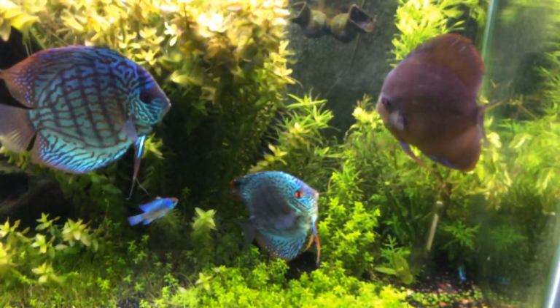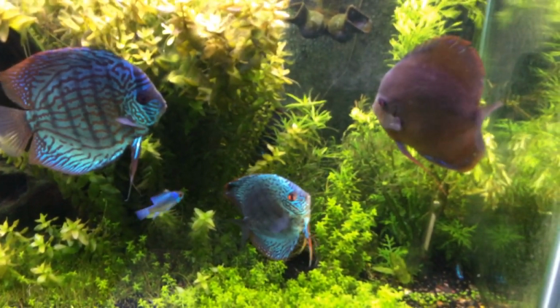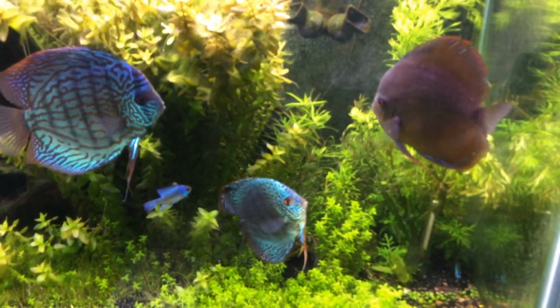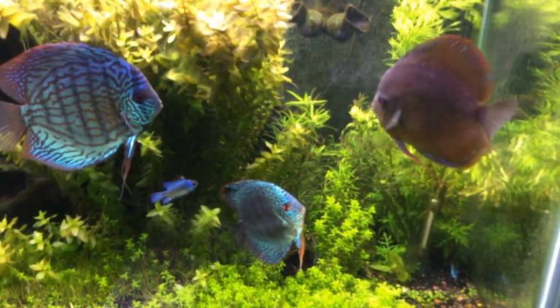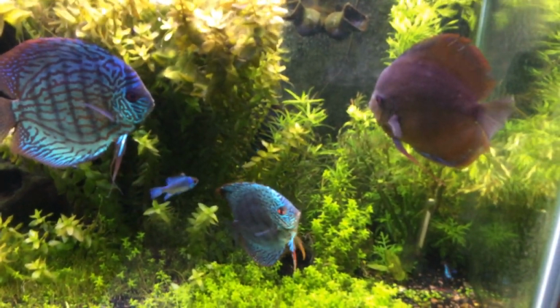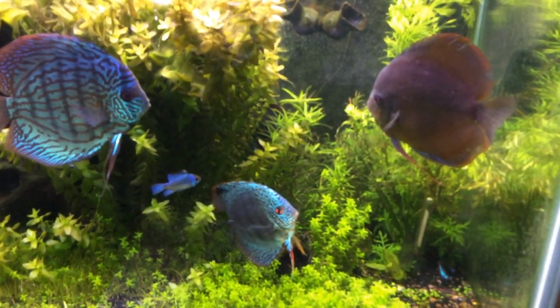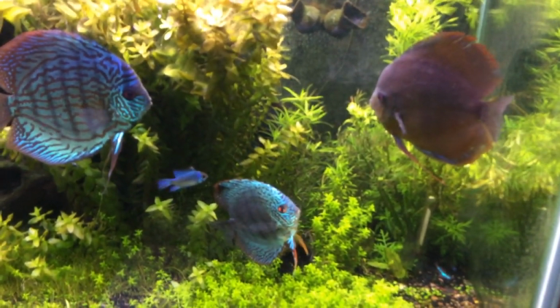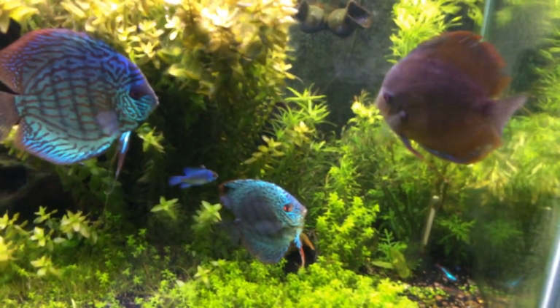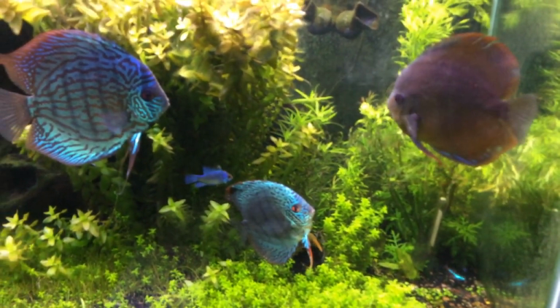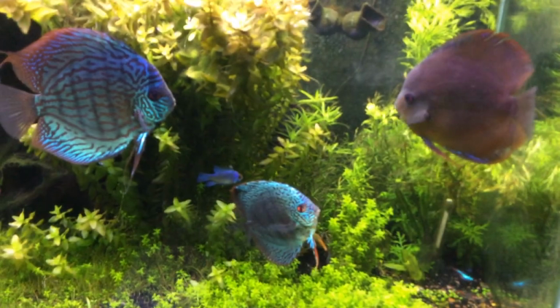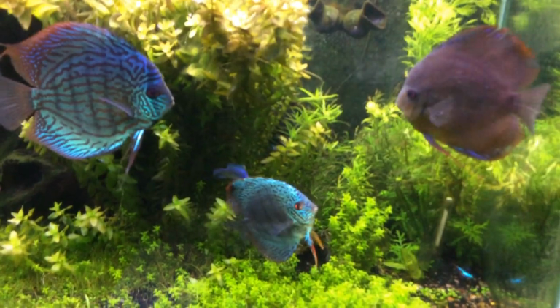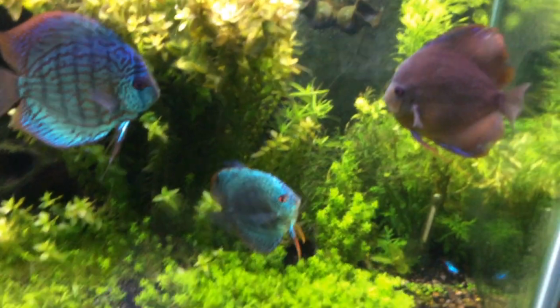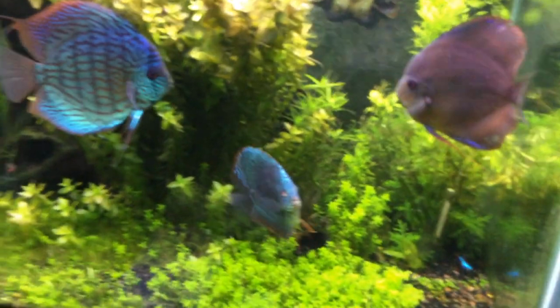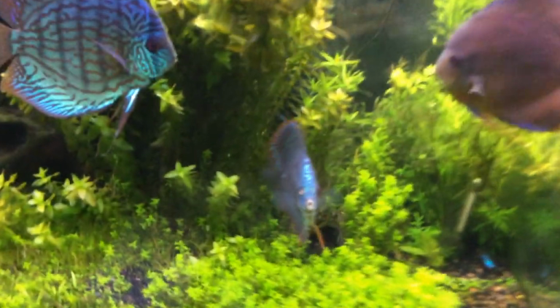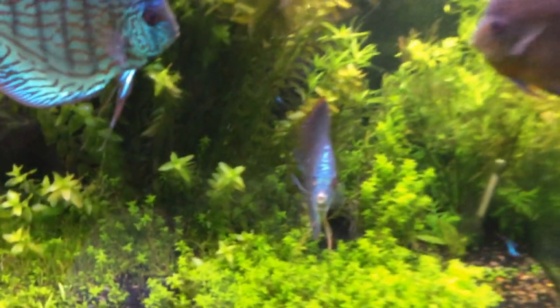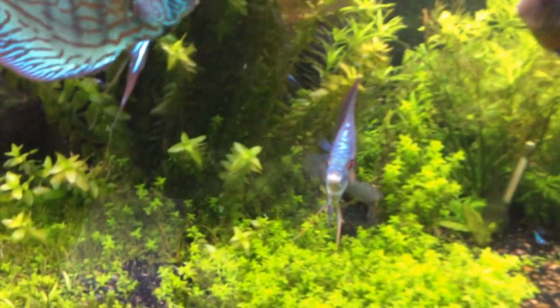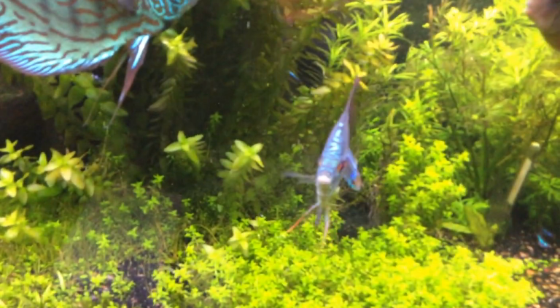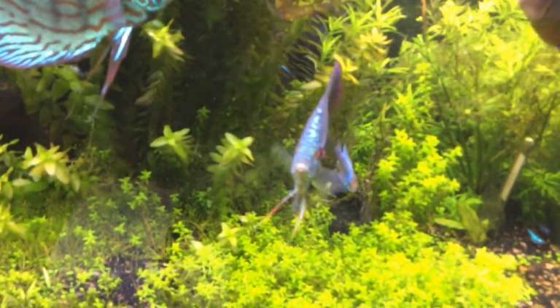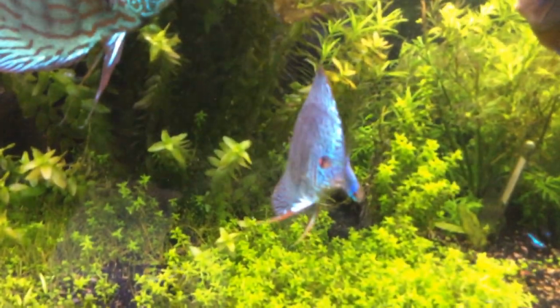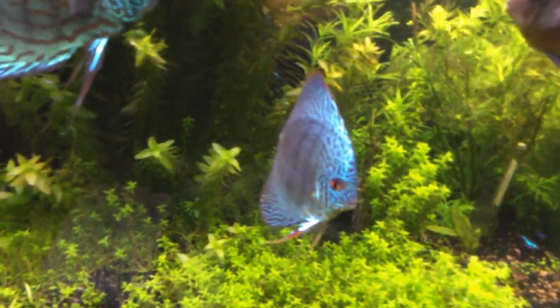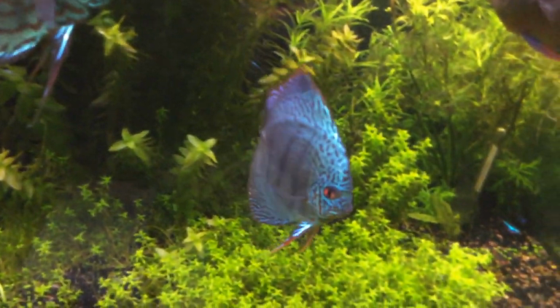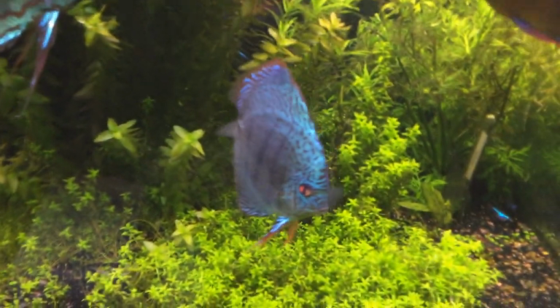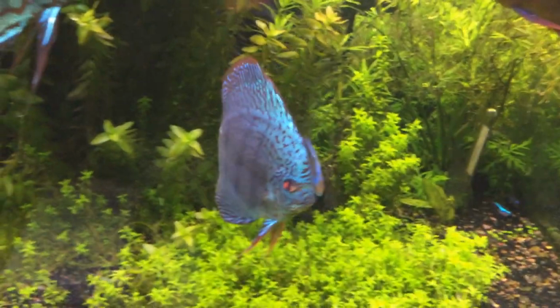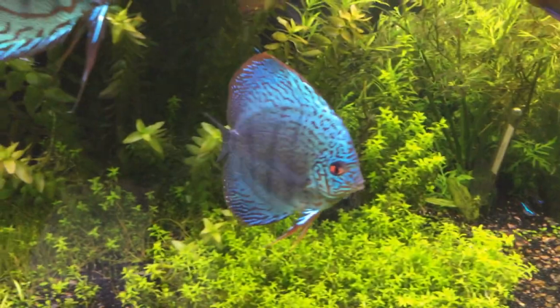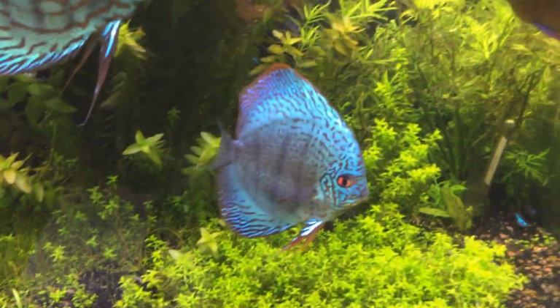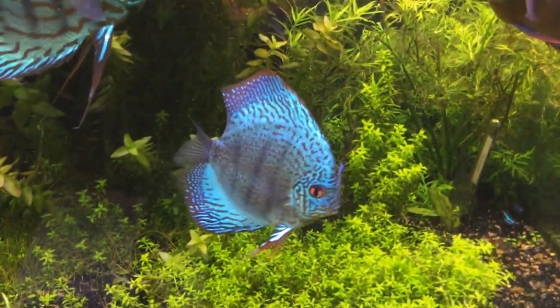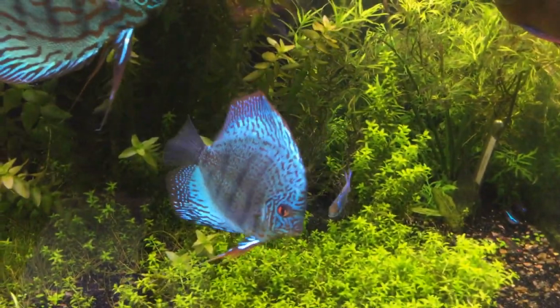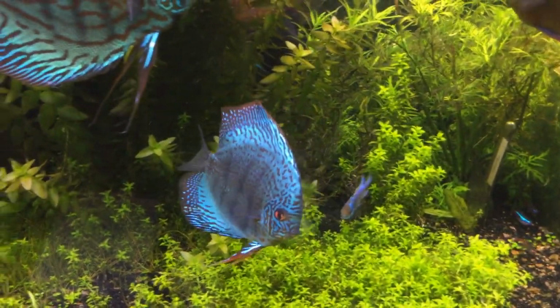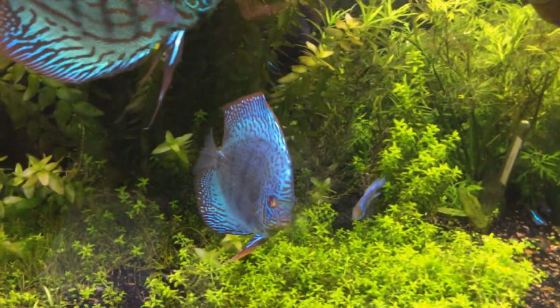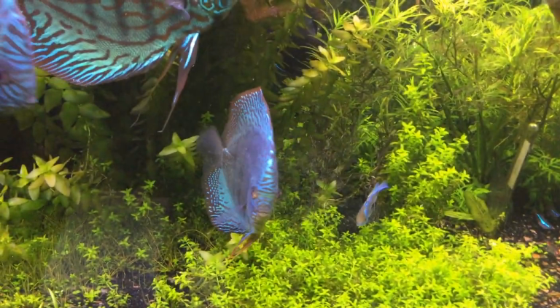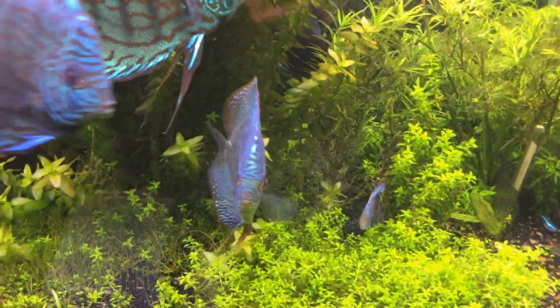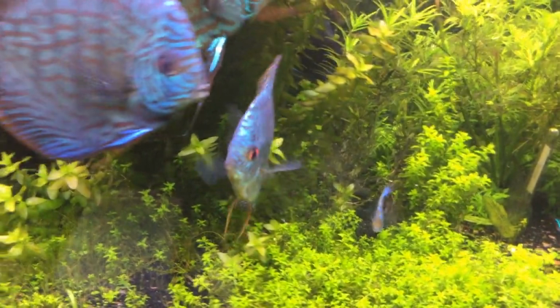Lucky's showing some swagger. Lucky's looking pretty amazing — see the color. Pretty fish.